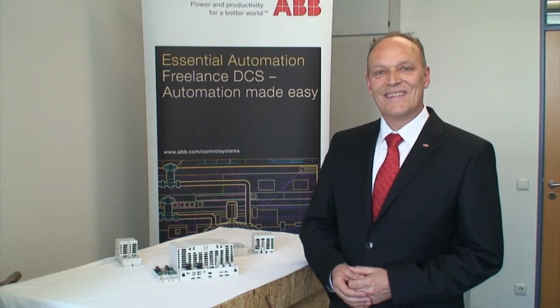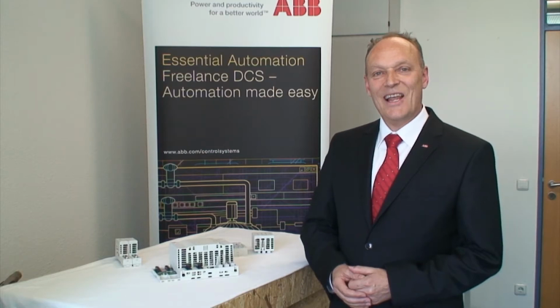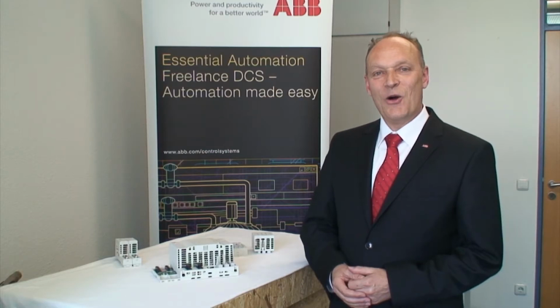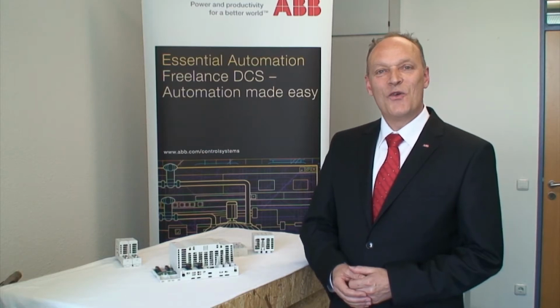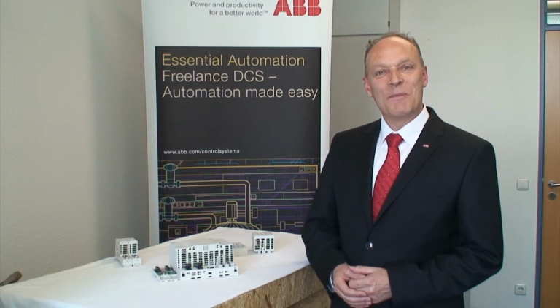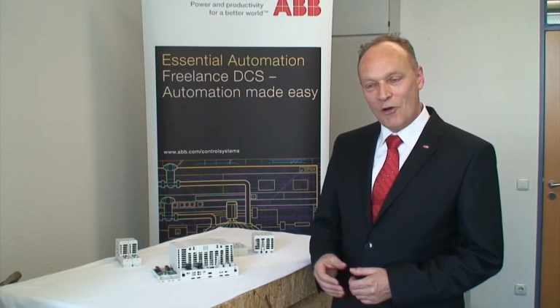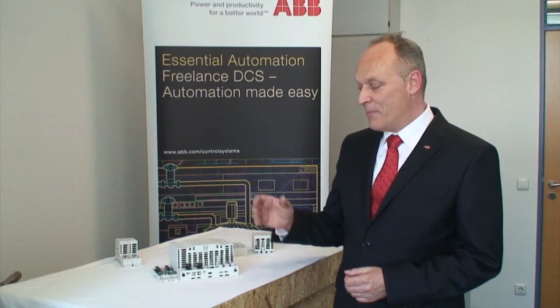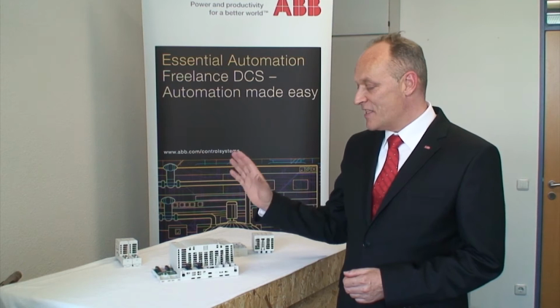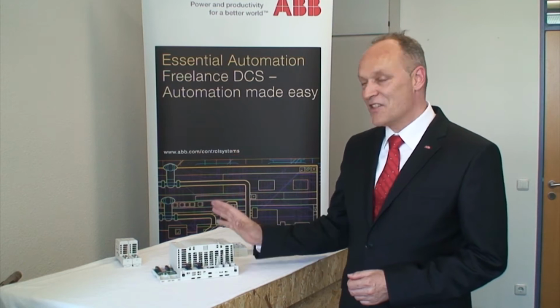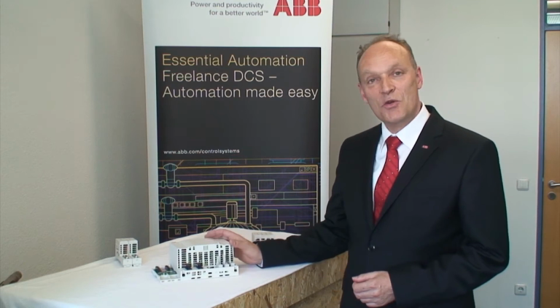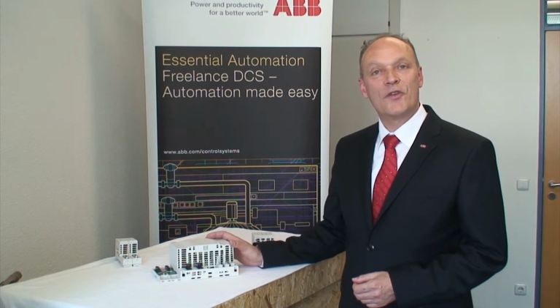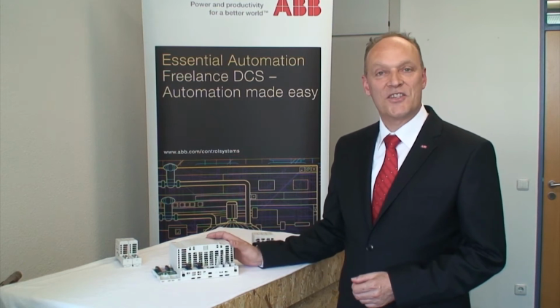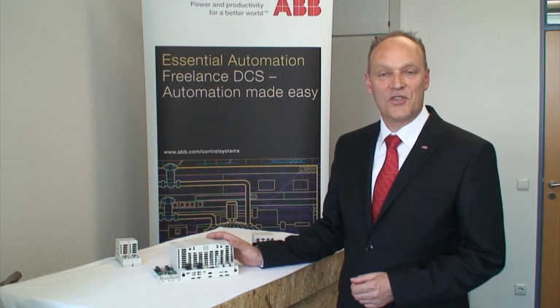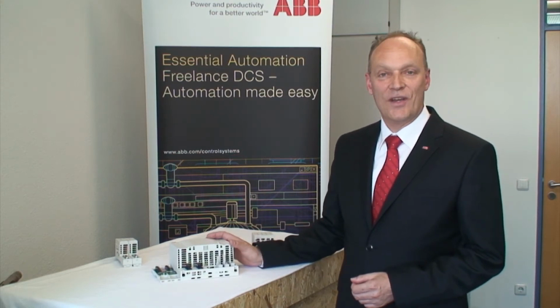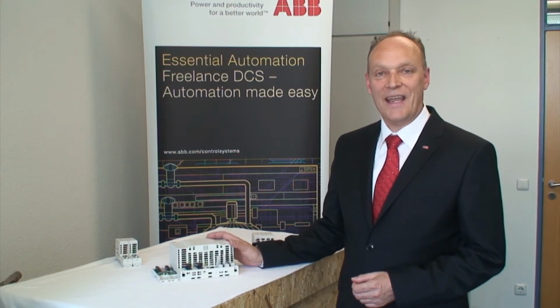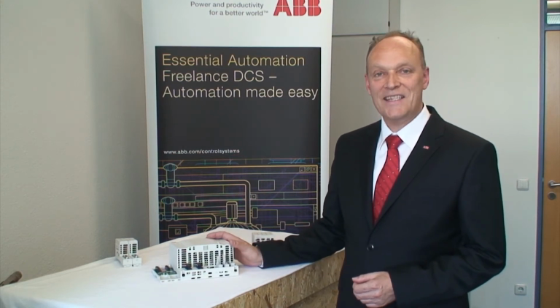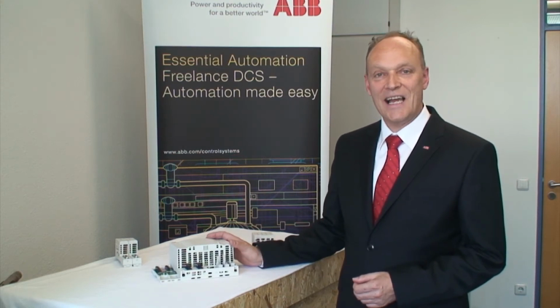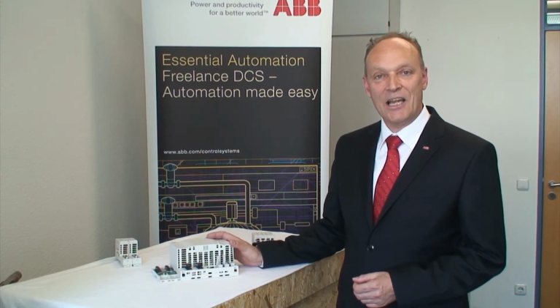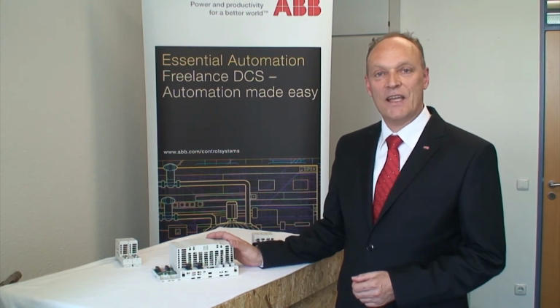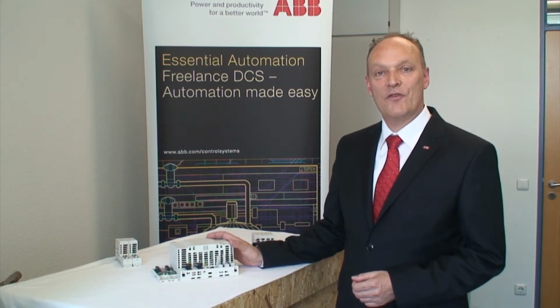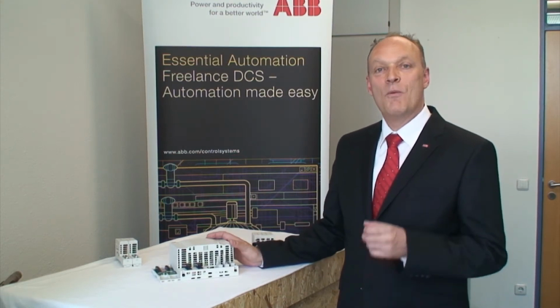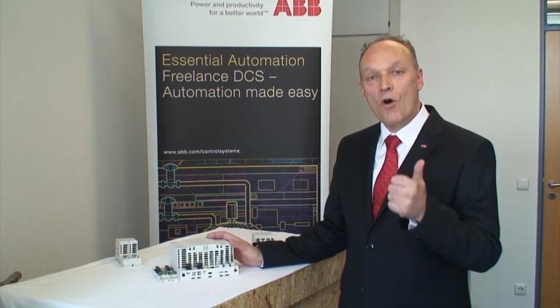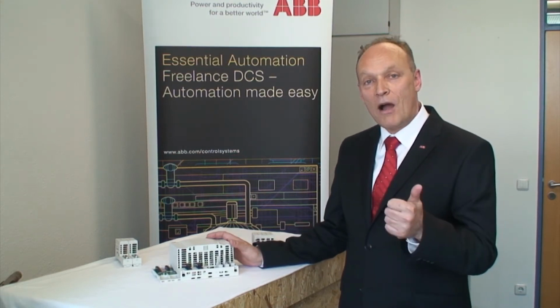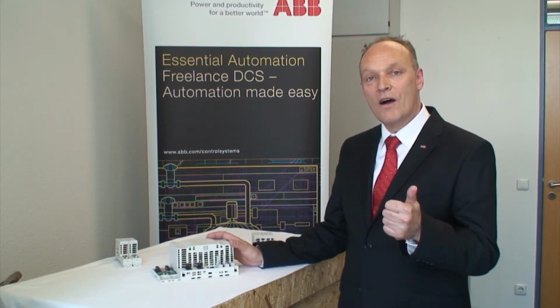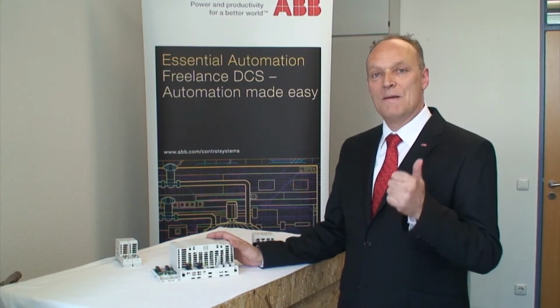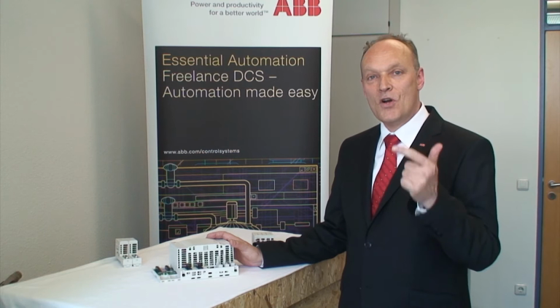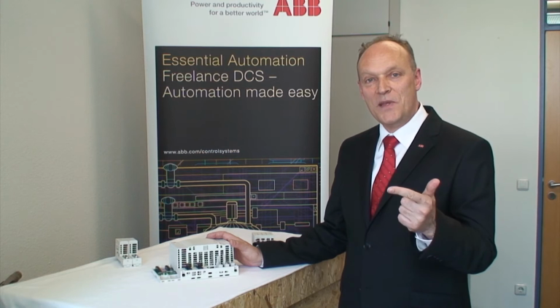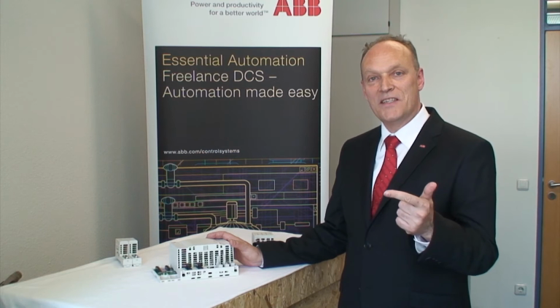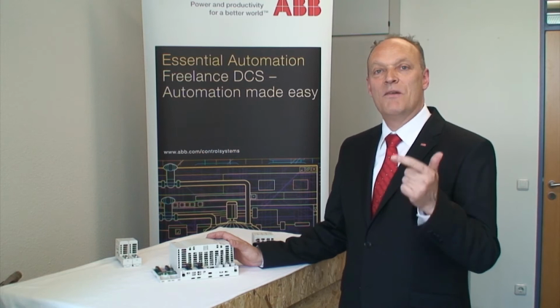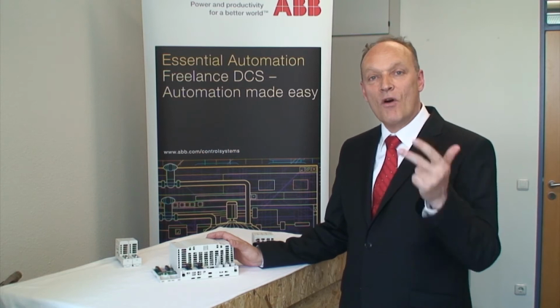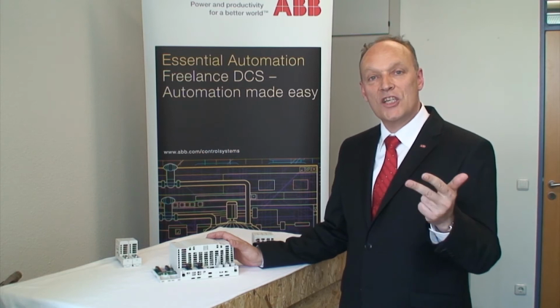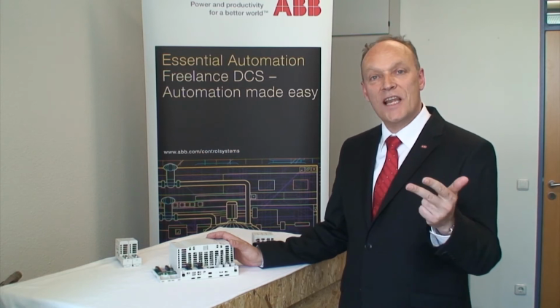Hello, we proudly present the new freelance controller AC900F. More power, more speed, more functionality.